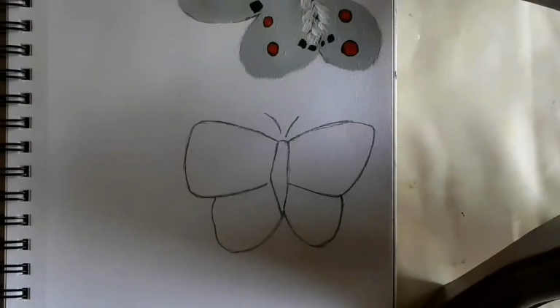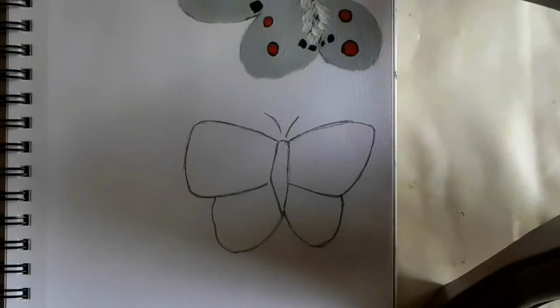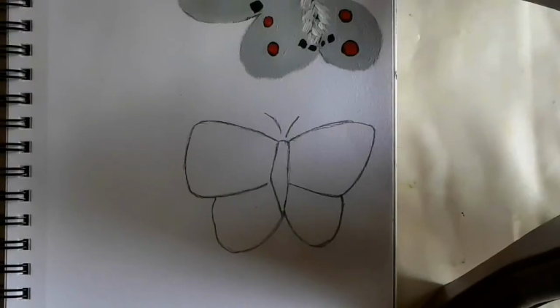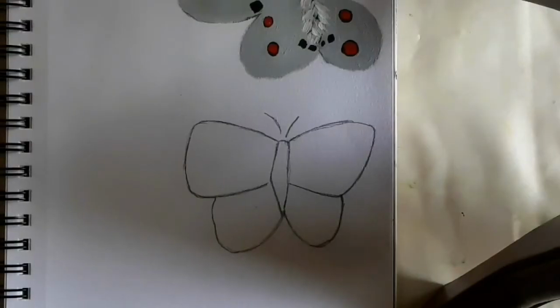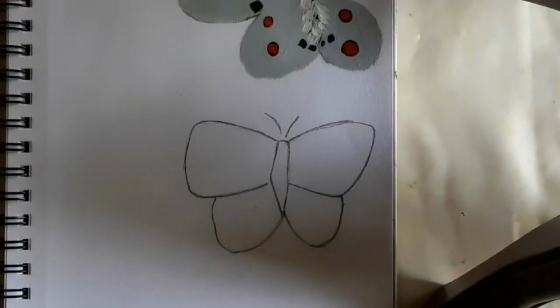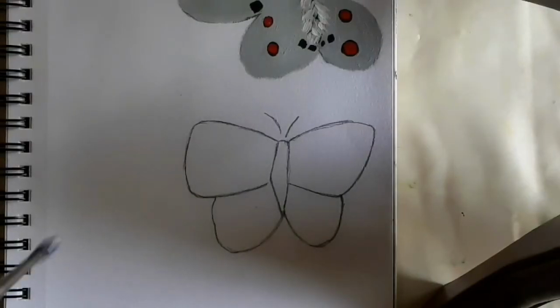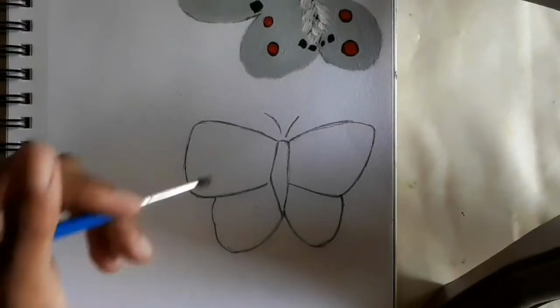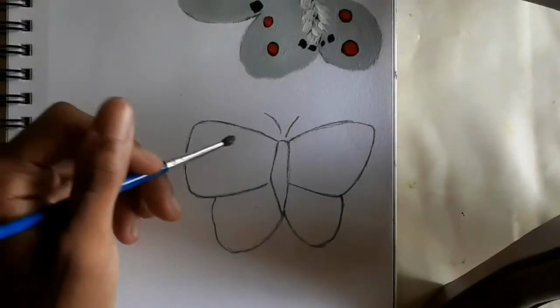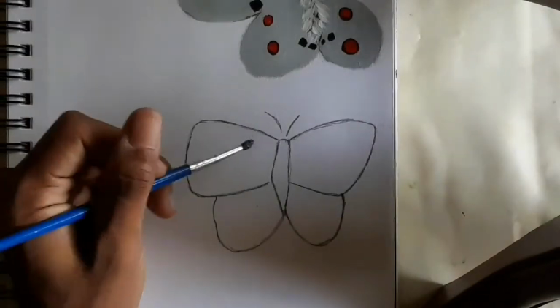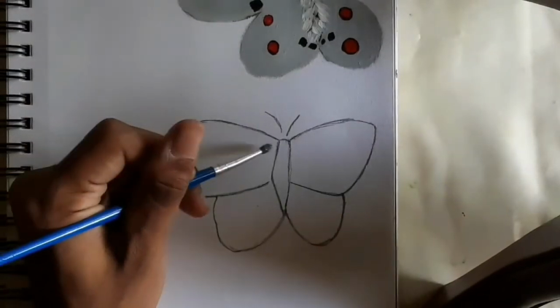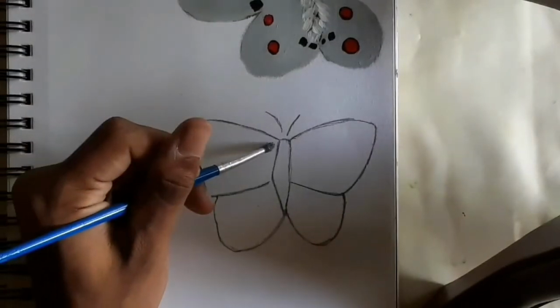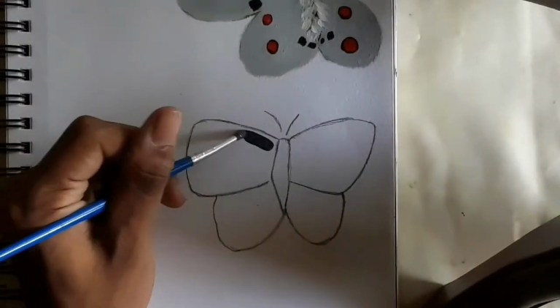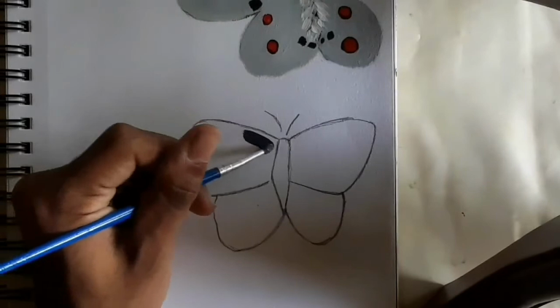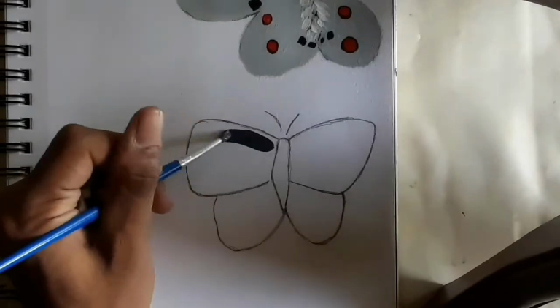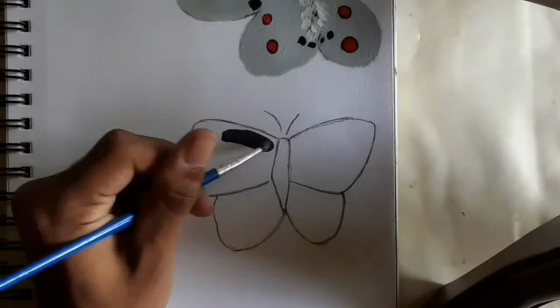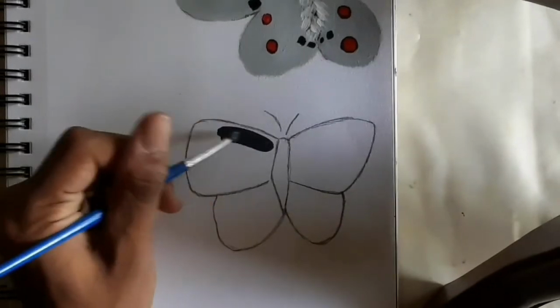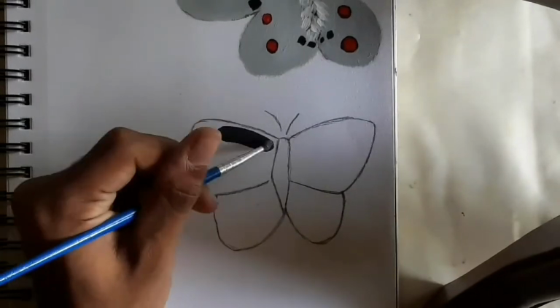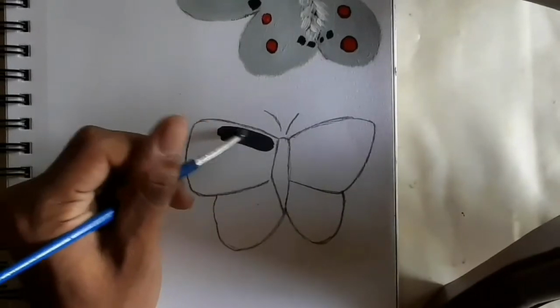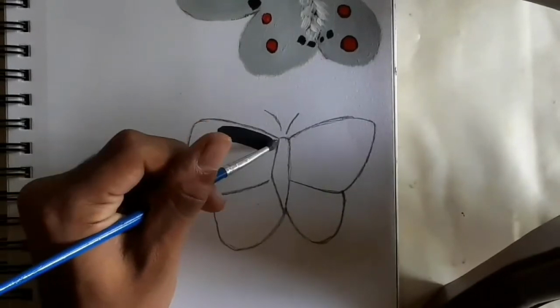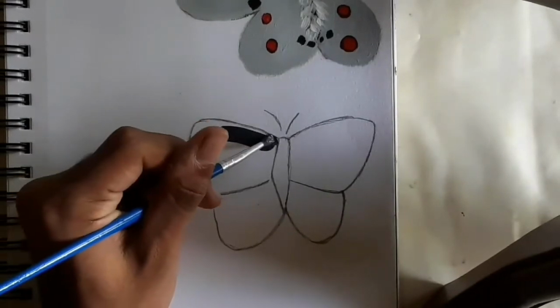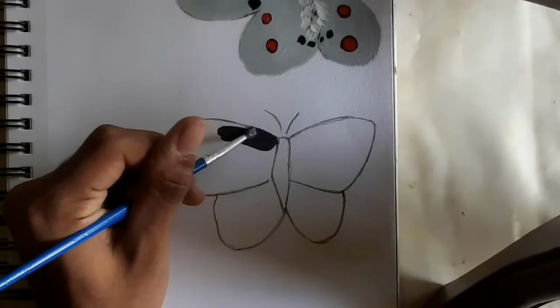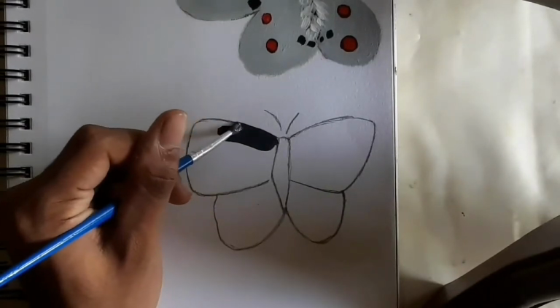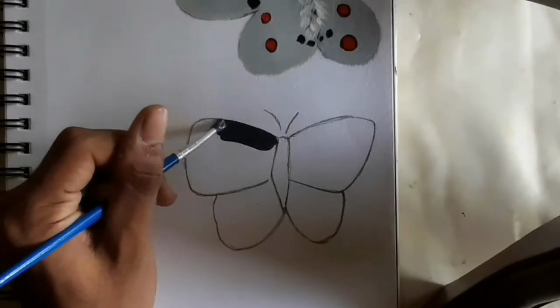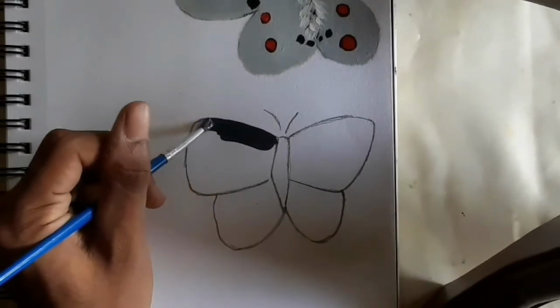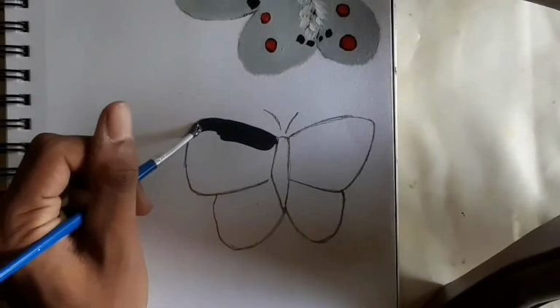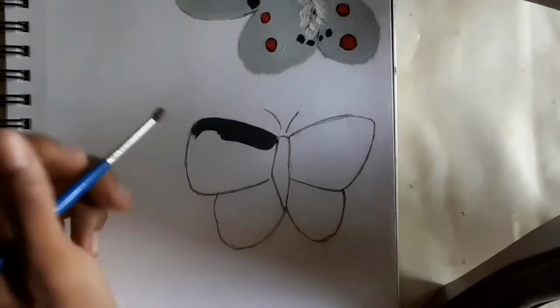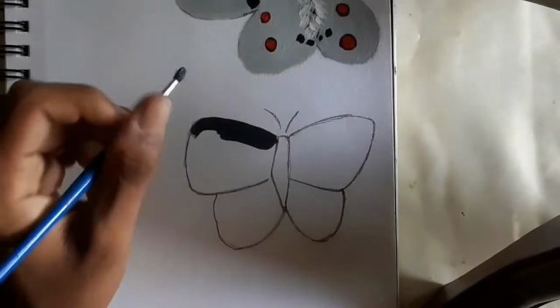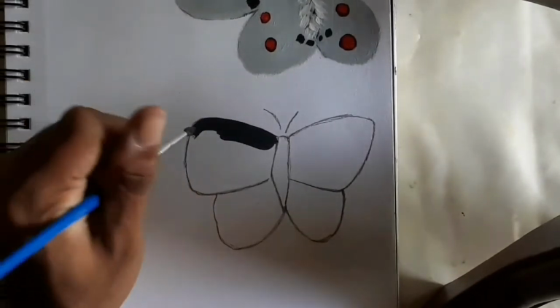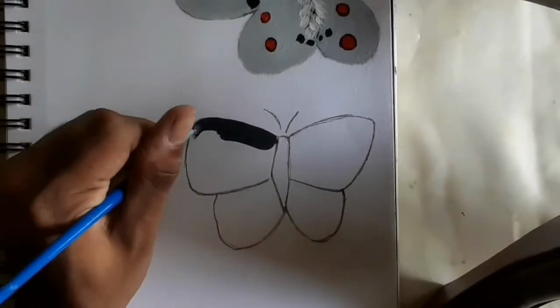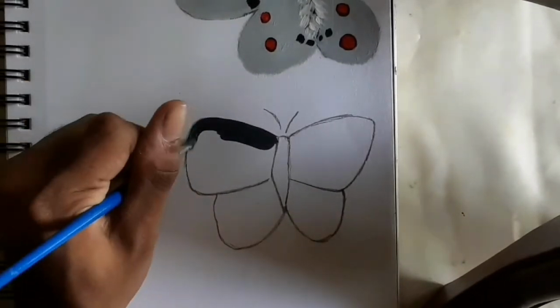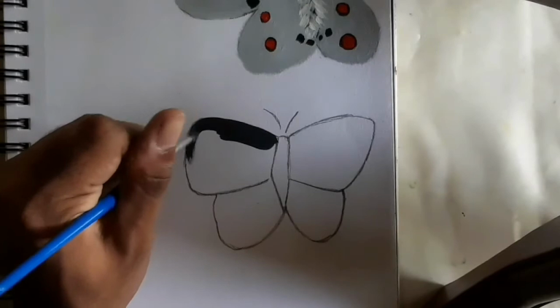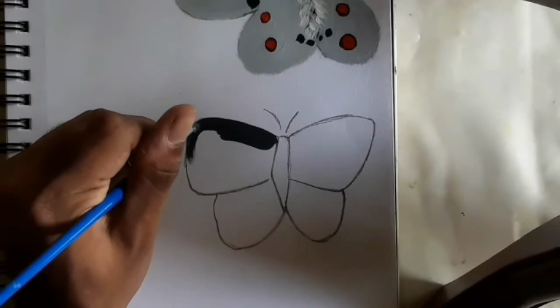After the sketch is drawn, I start painting the wings. I use black and white and mix them together to make gray, as you can see here.